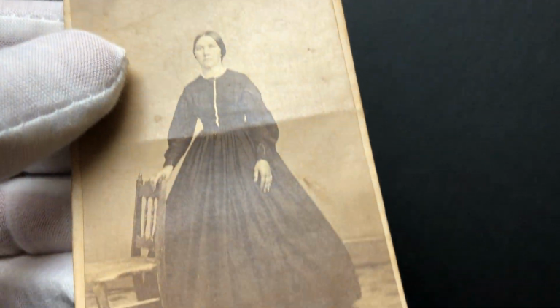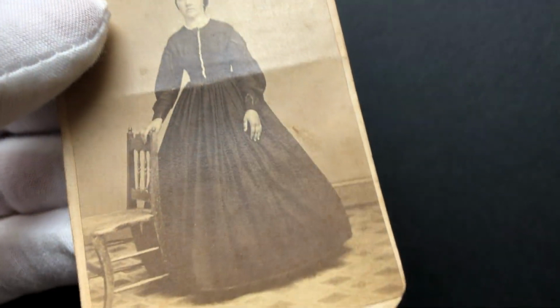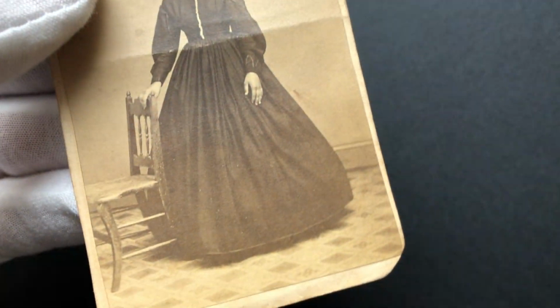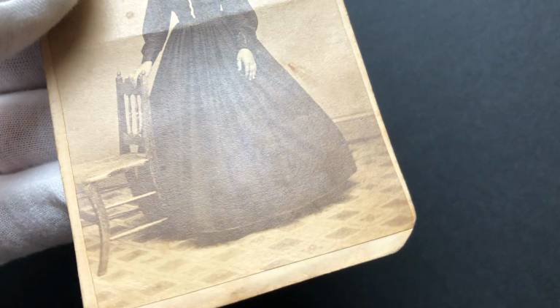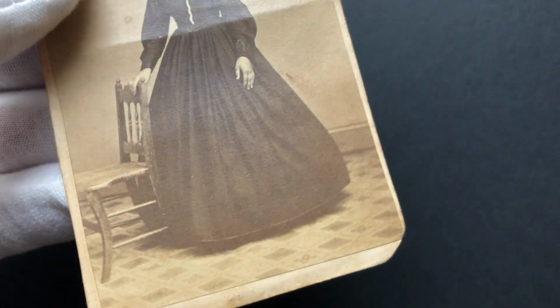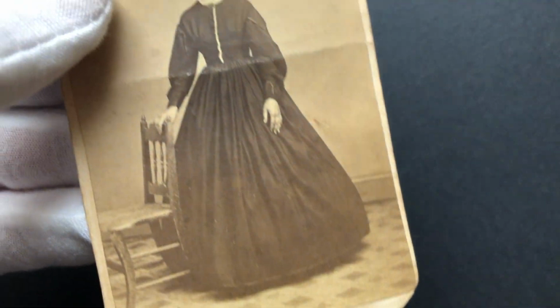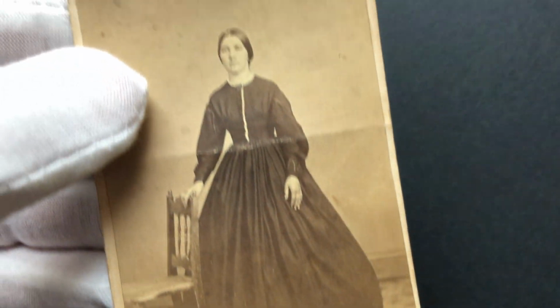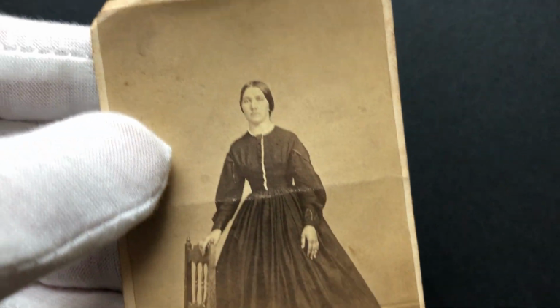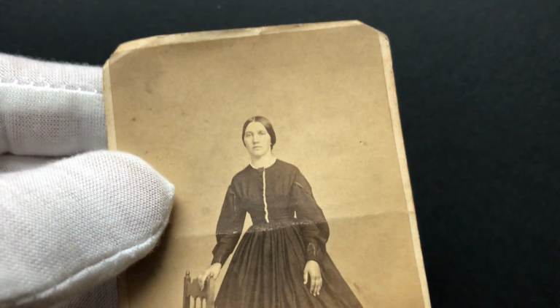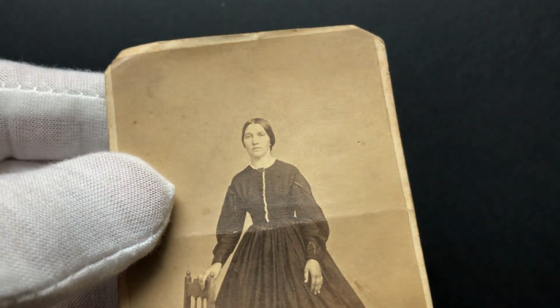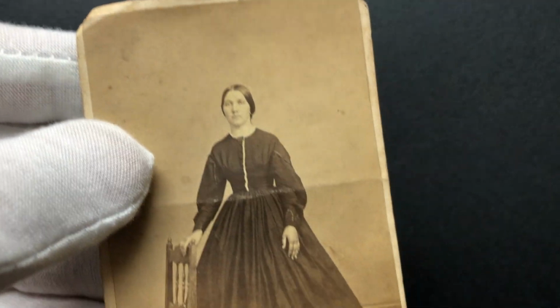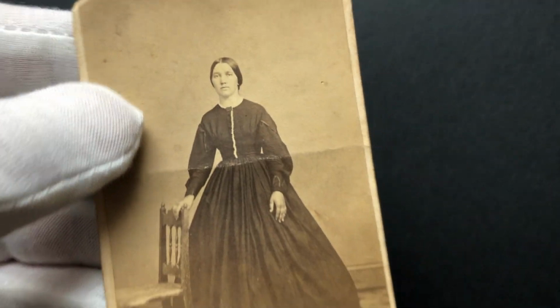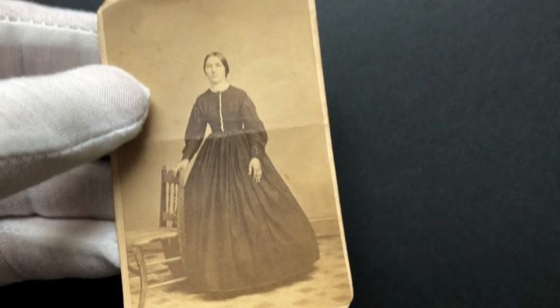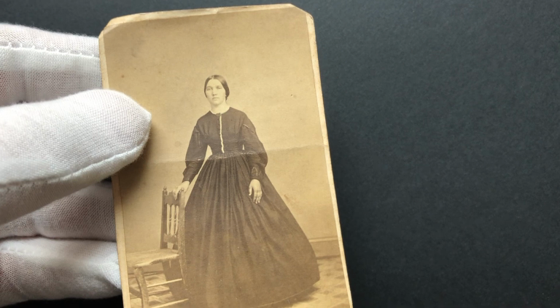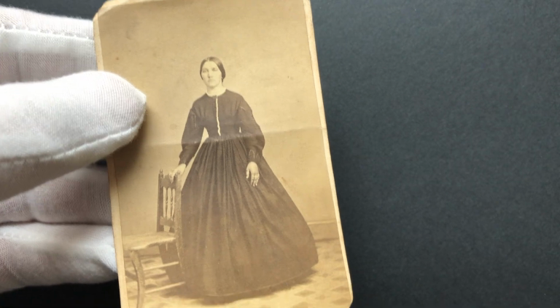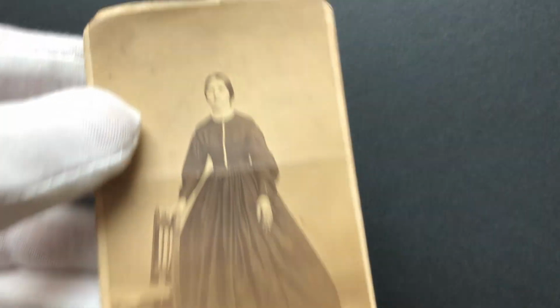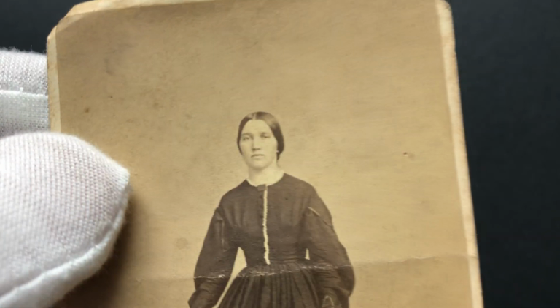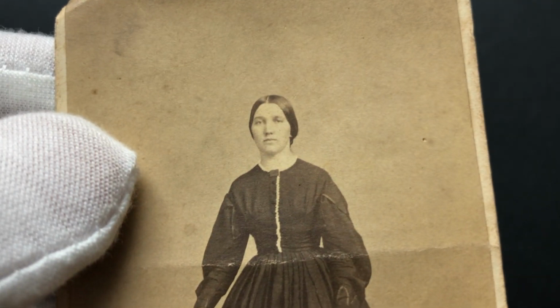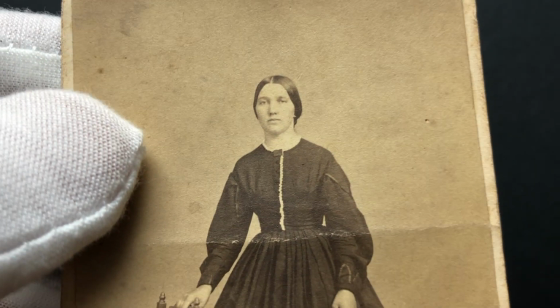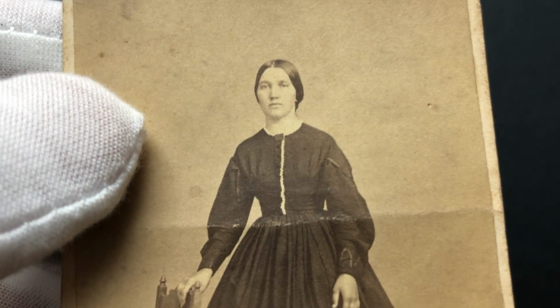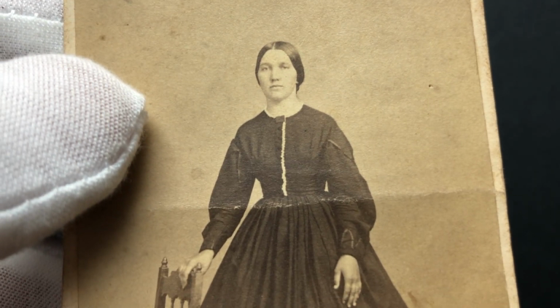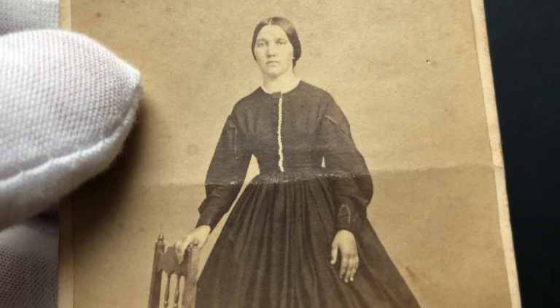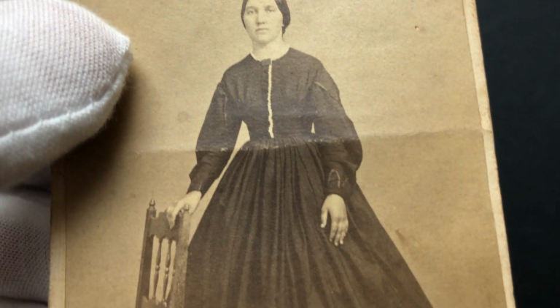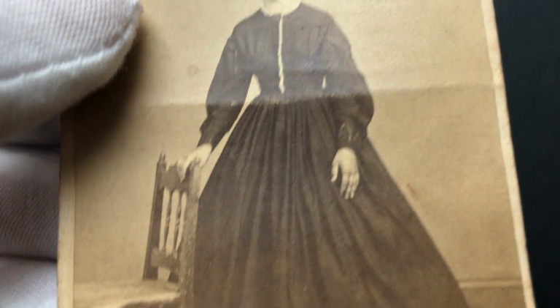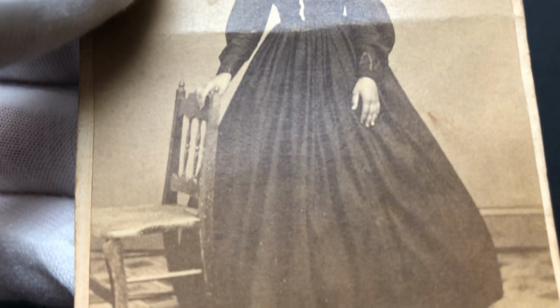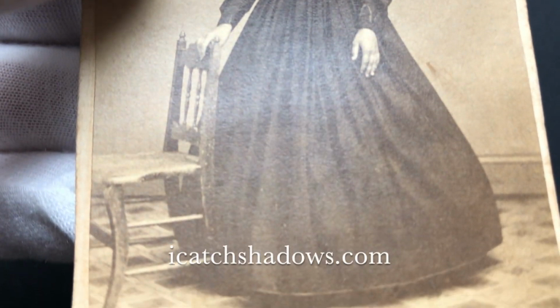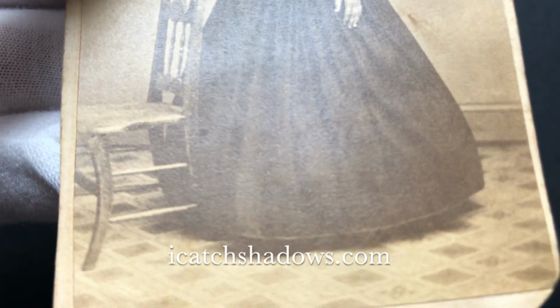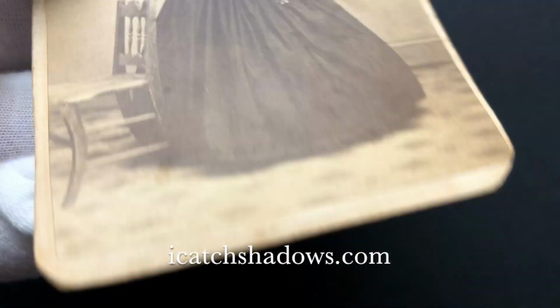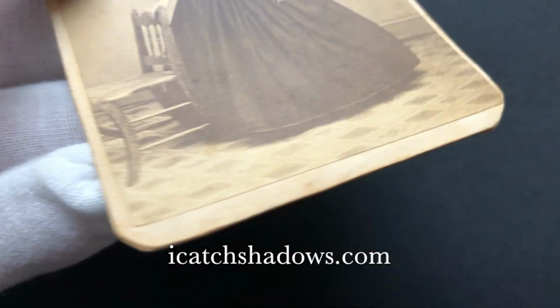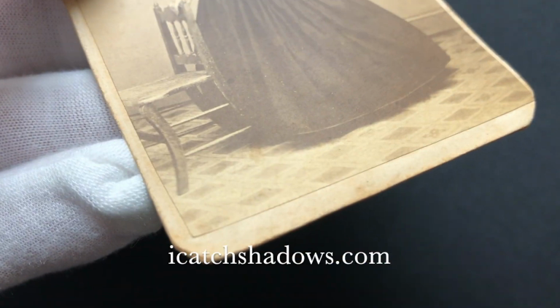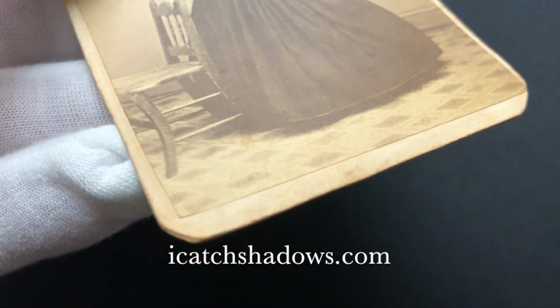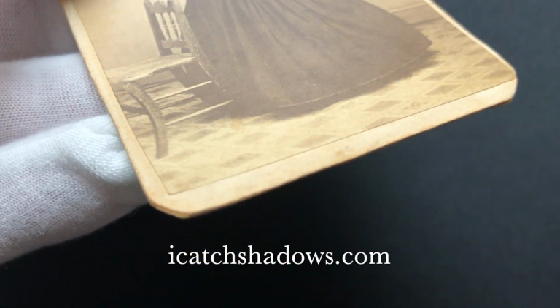Well, I hope you enjoyed learning this little bit of photography and tax history — certainly something I knew nothing about until I researched this photograph. You can see high-resolution images of this carte de visite on my blog at eyecatchshadows.com, and there will be a link down below. Thanks for watching everybody.